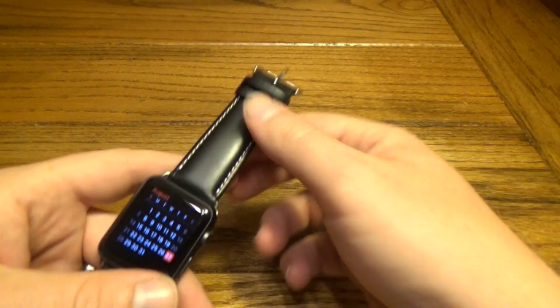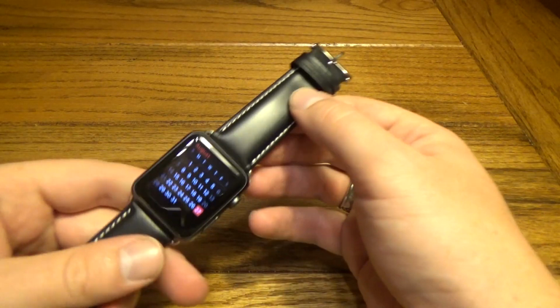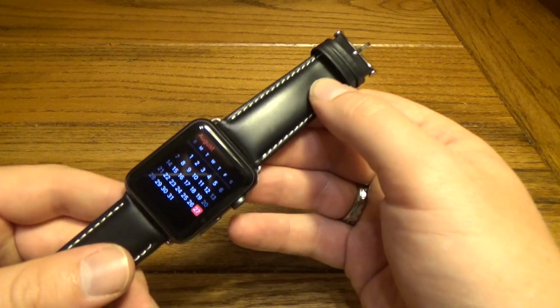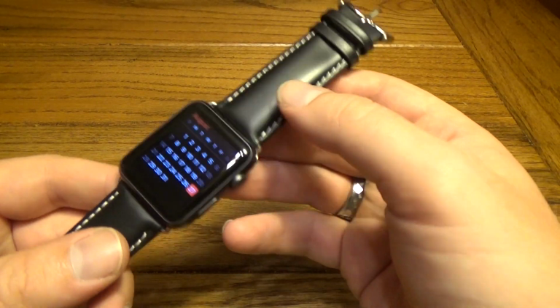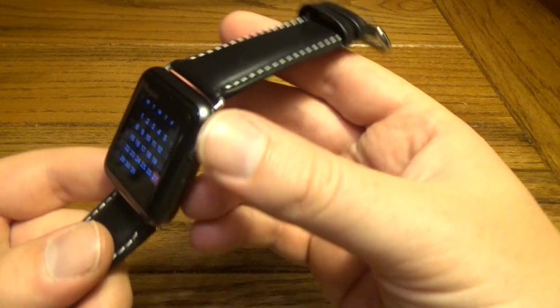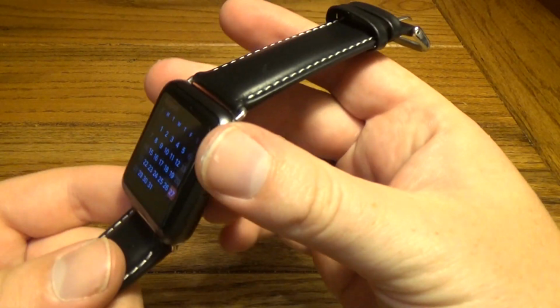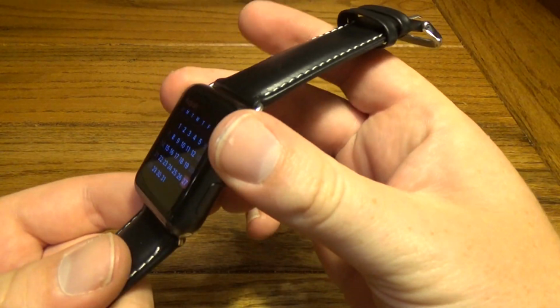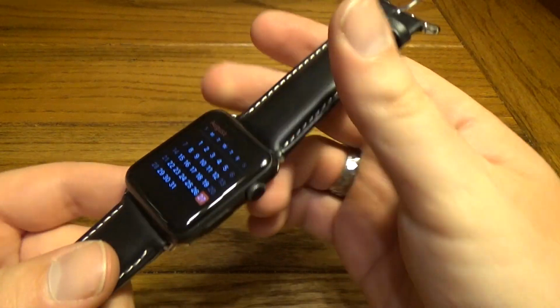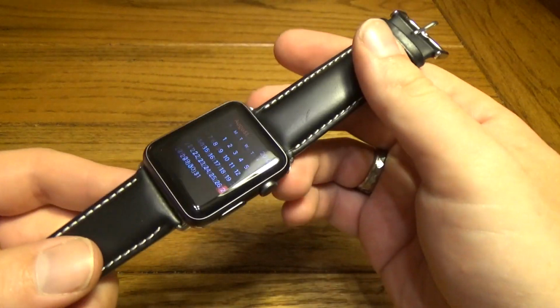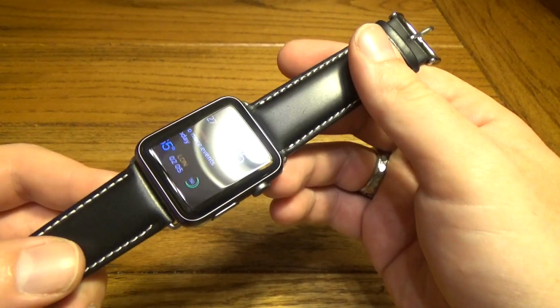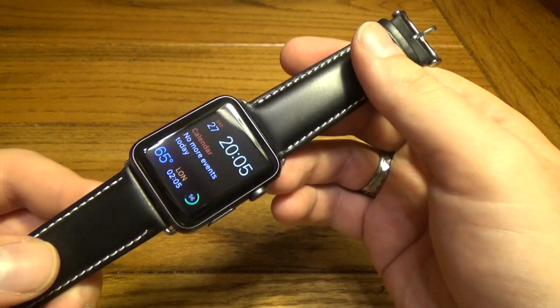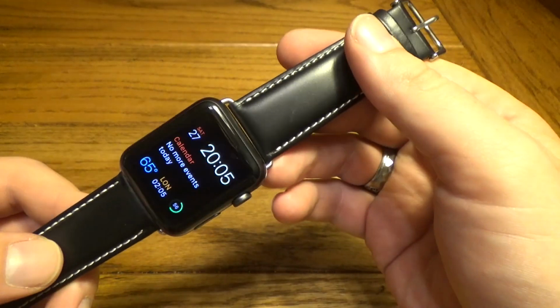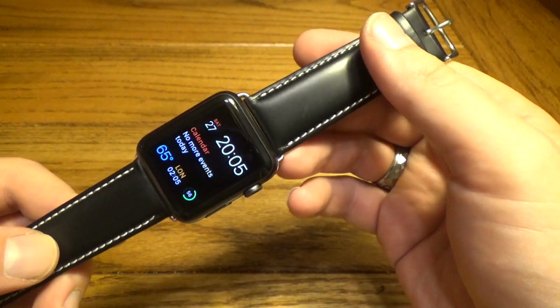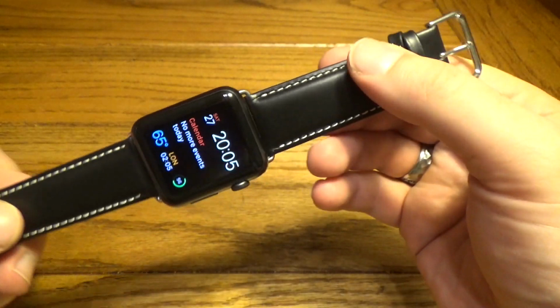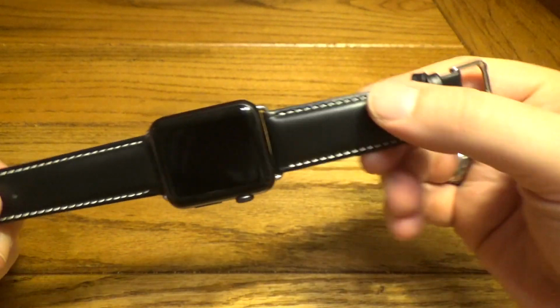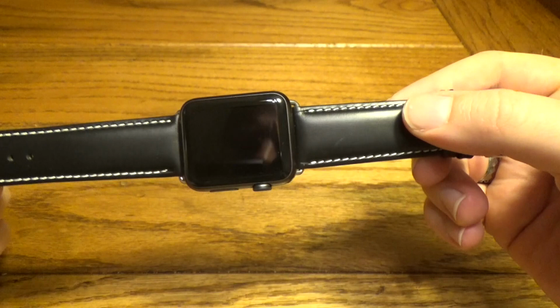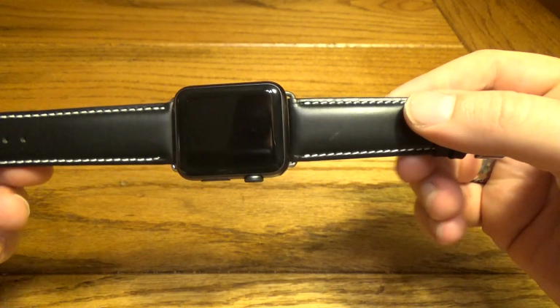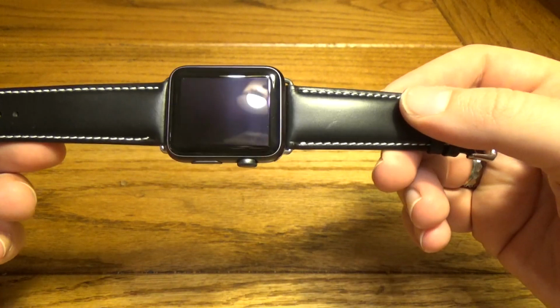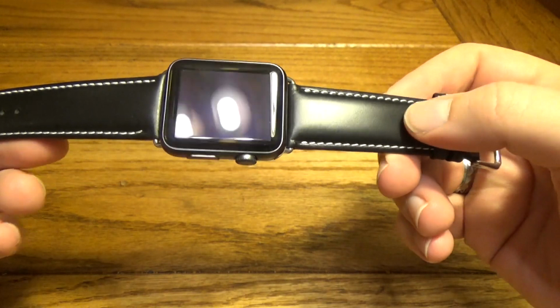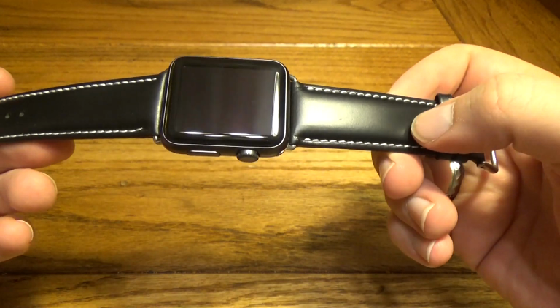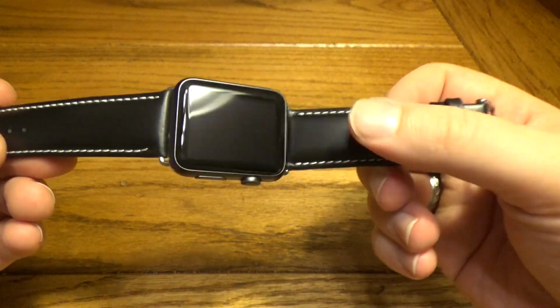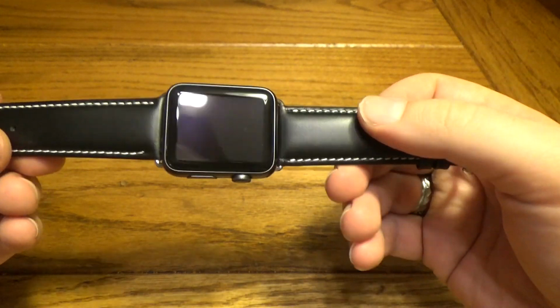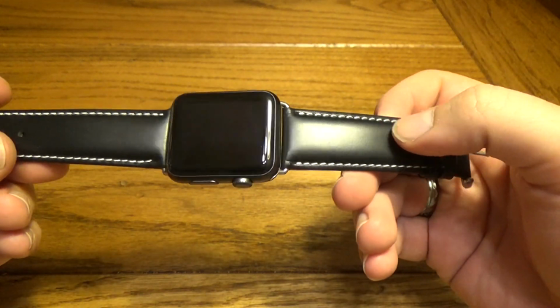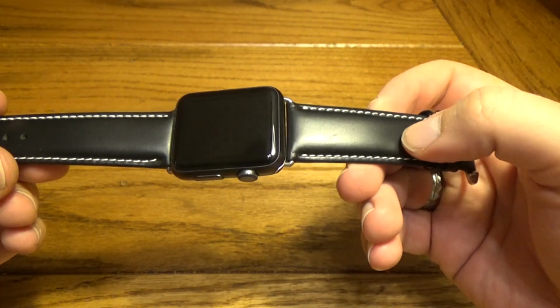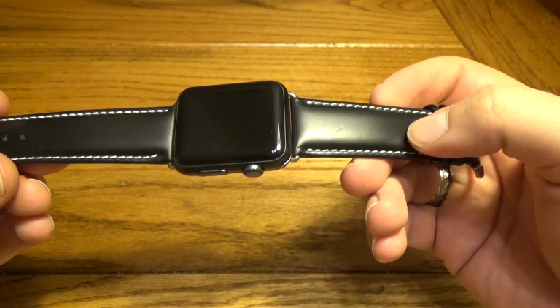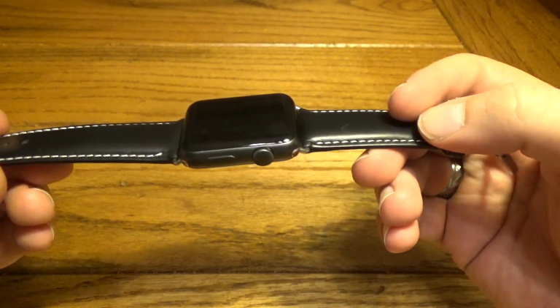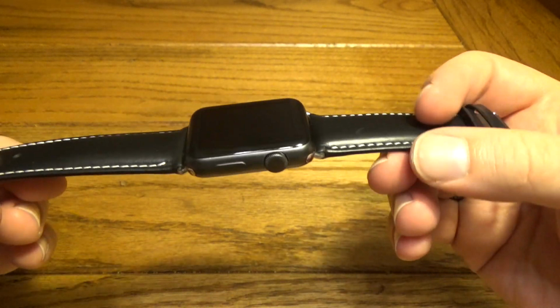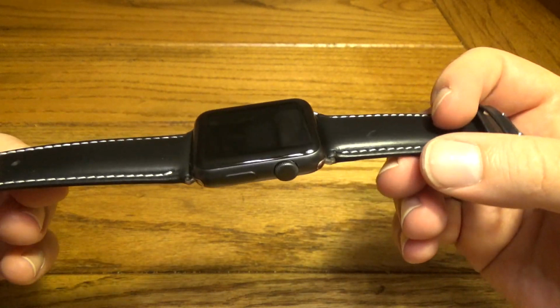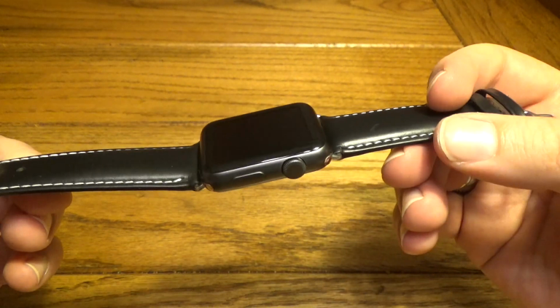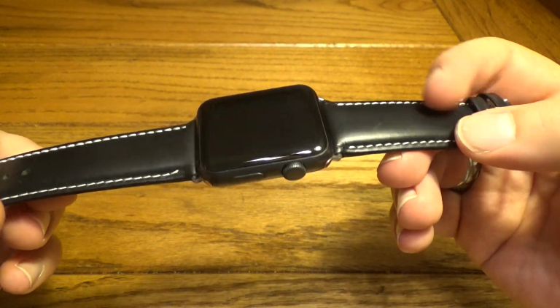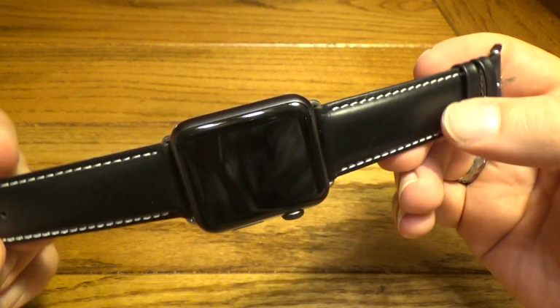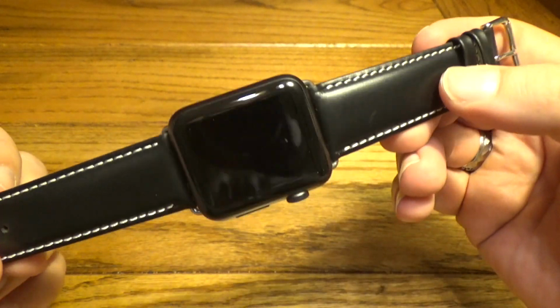Alright guys, we've got it put on the Apple Watch here for you to check out. And just like I thought, the shiny leather here does look absolutely fantastic.